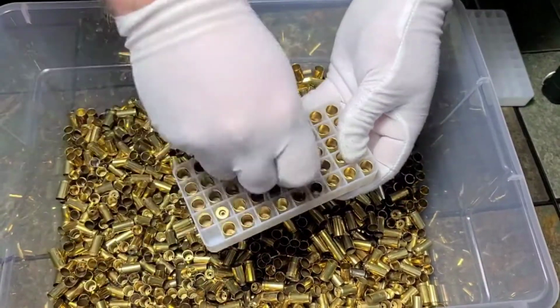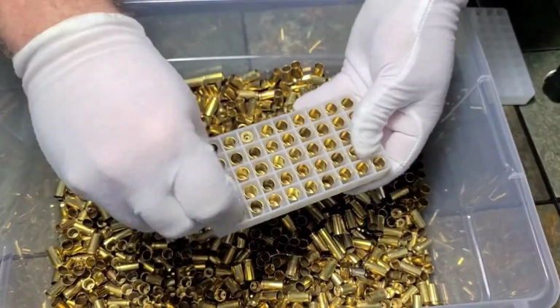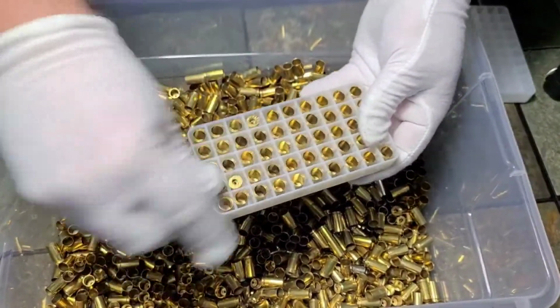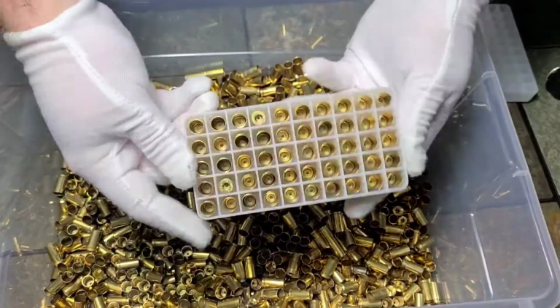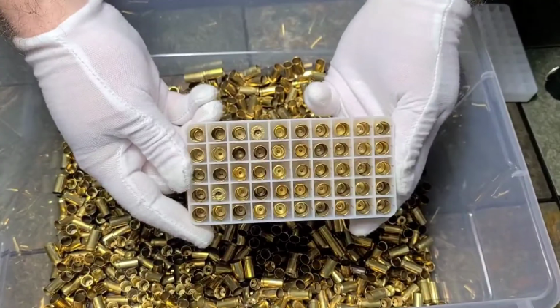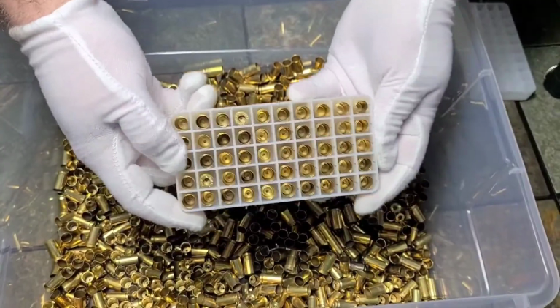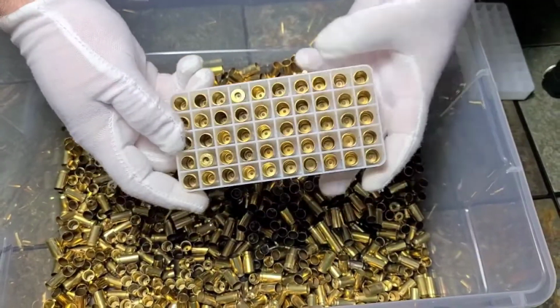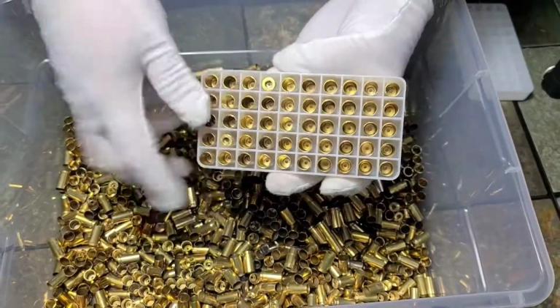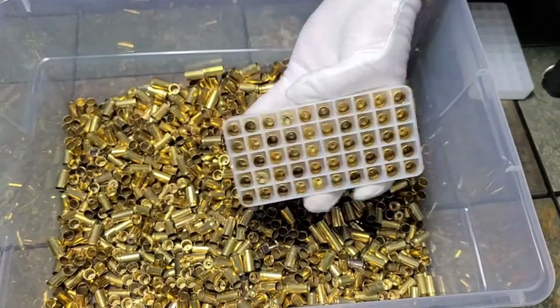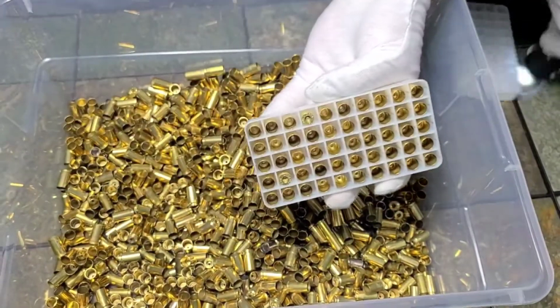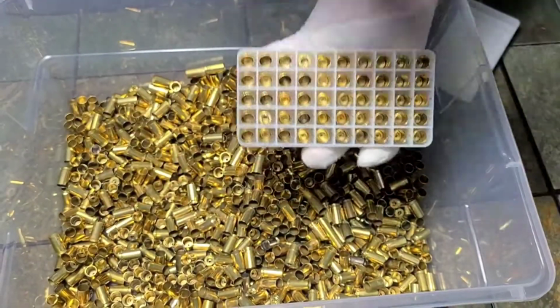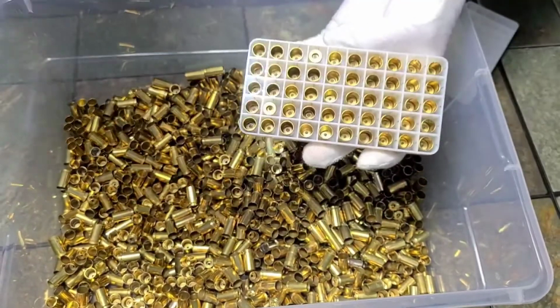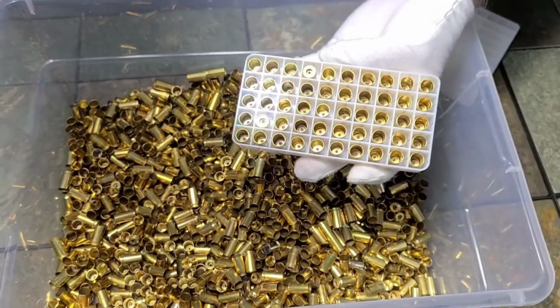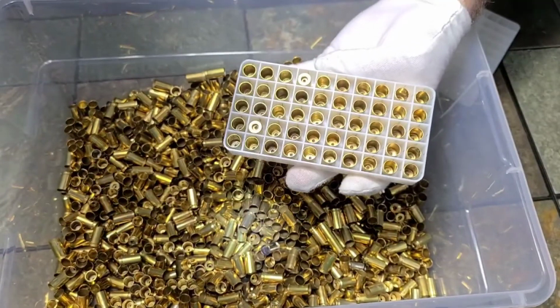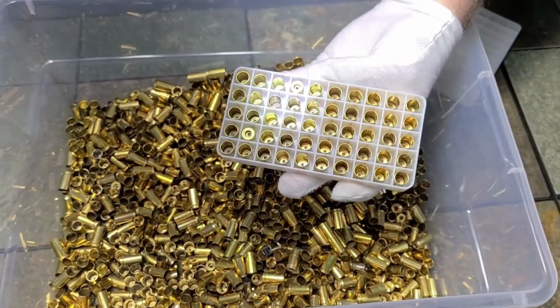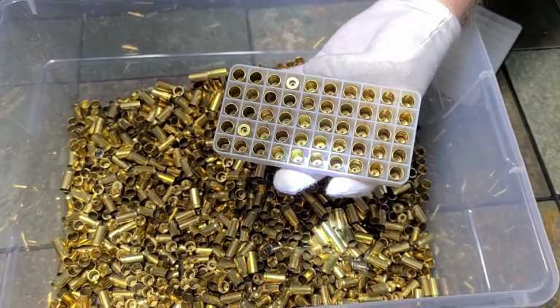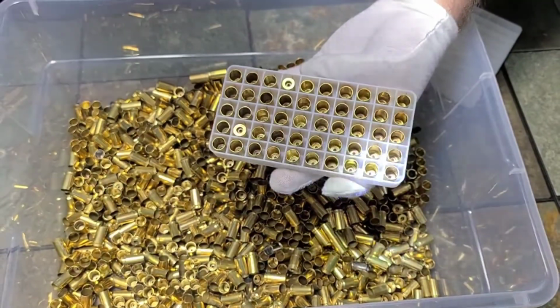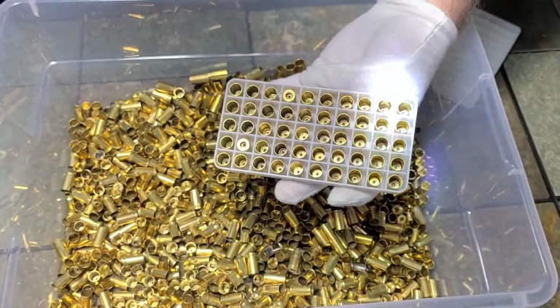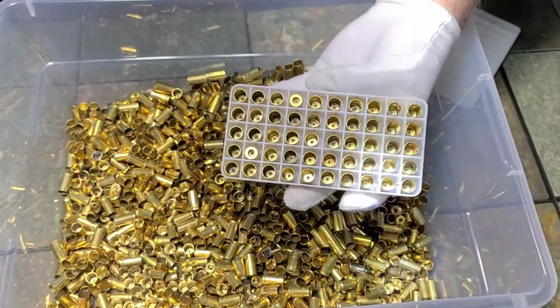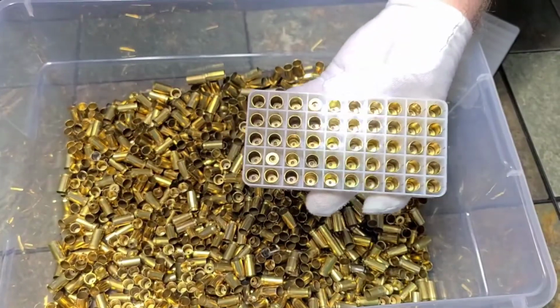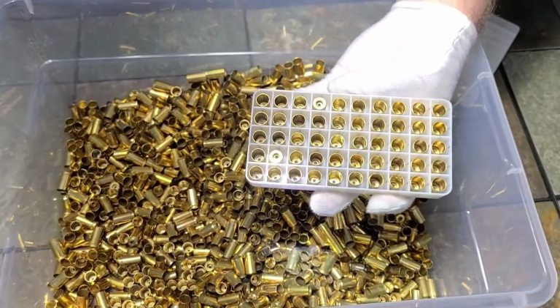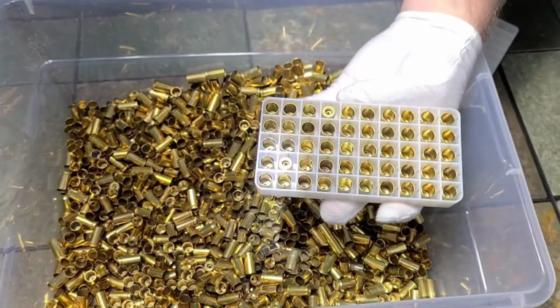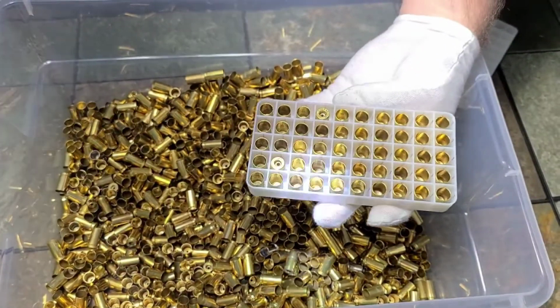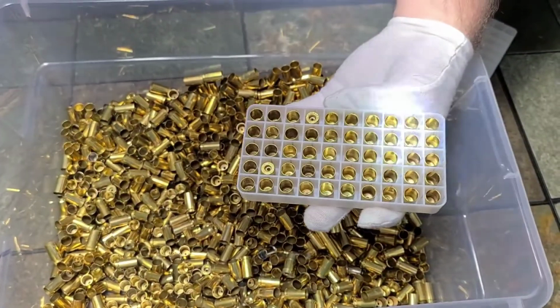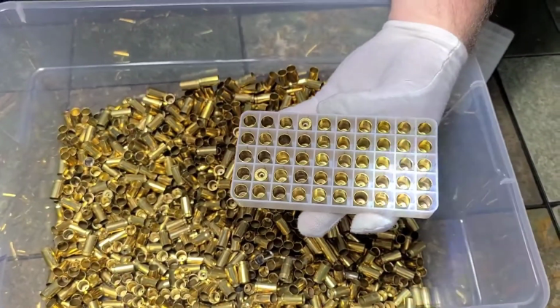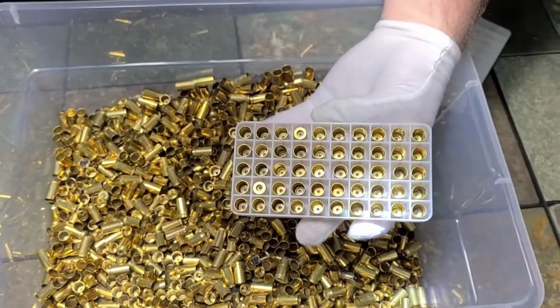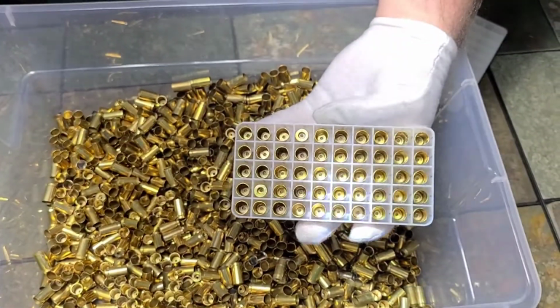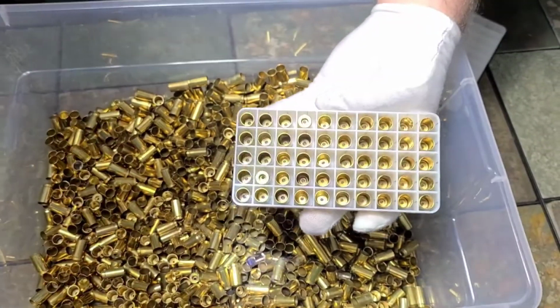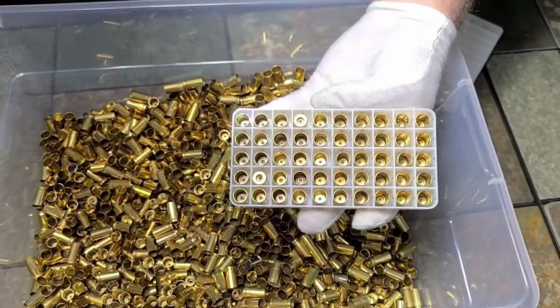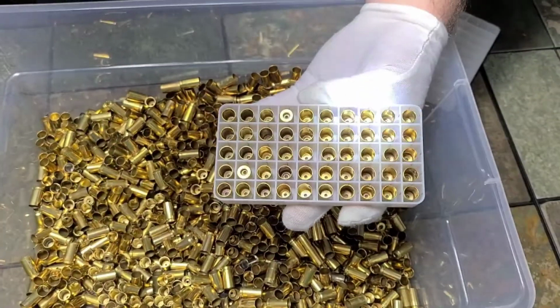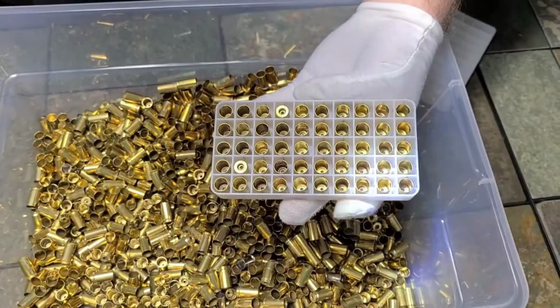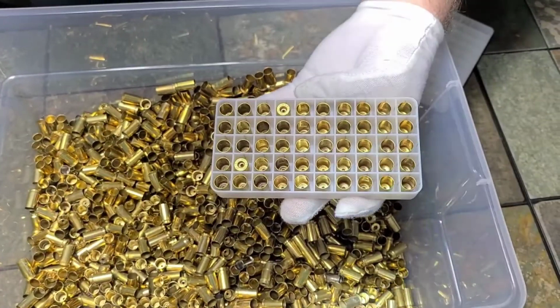For the most part, they're all going to line up like that. I just run a light over them — this helps you find step cases. You can also double check to make sure none of your stainless steel pins are in the flash holes.